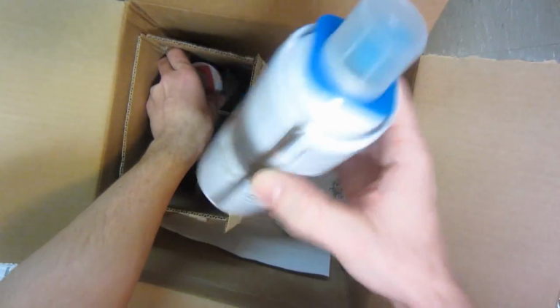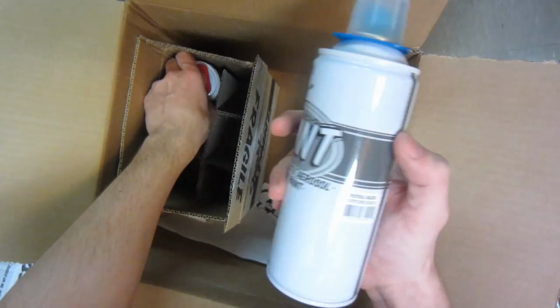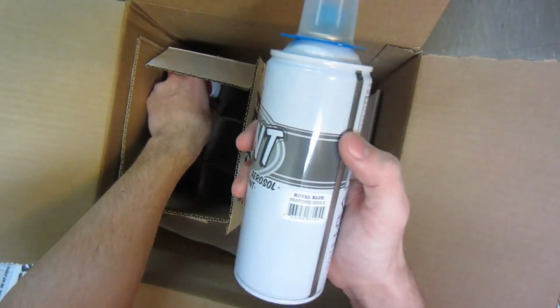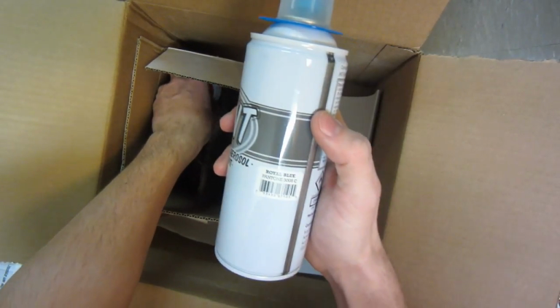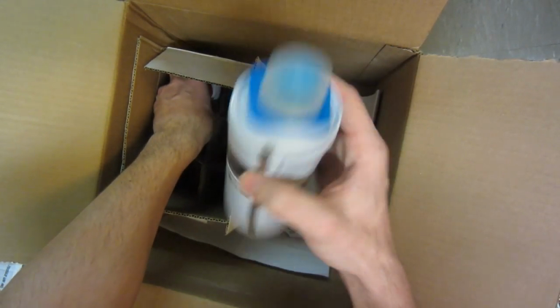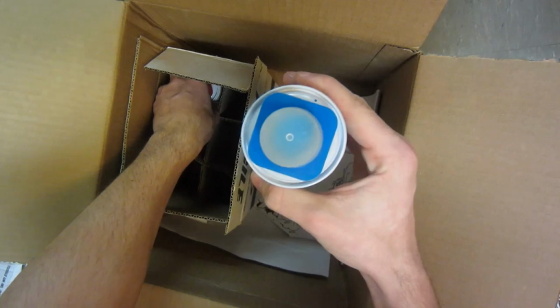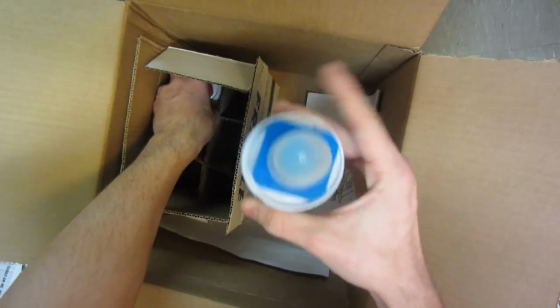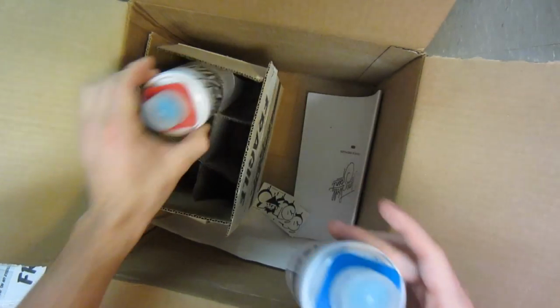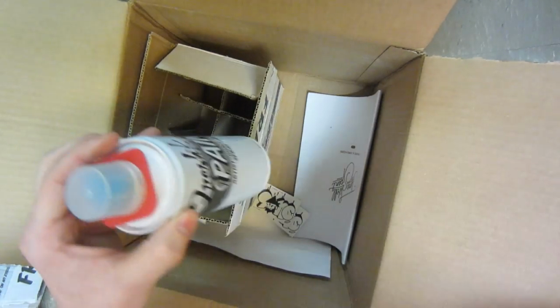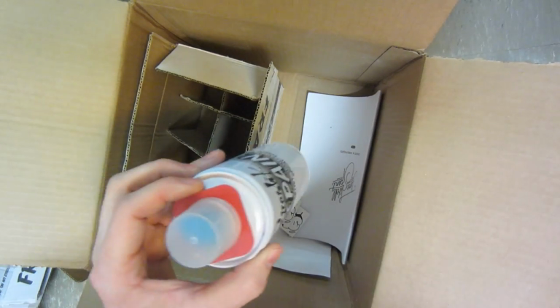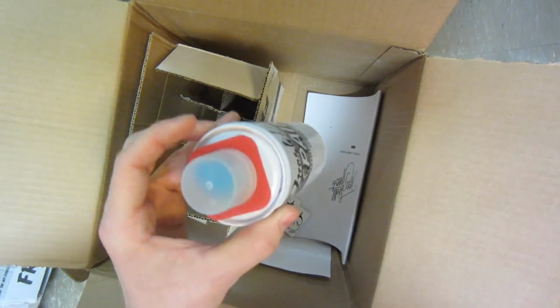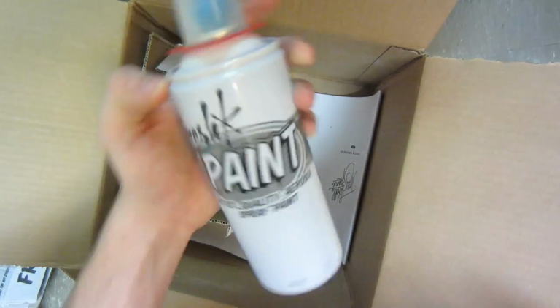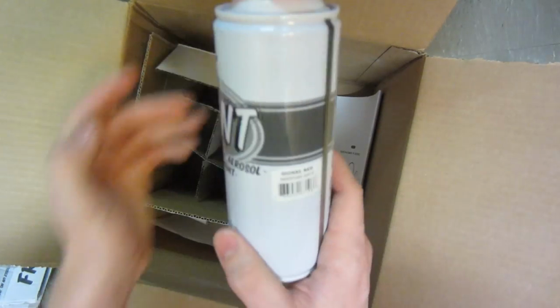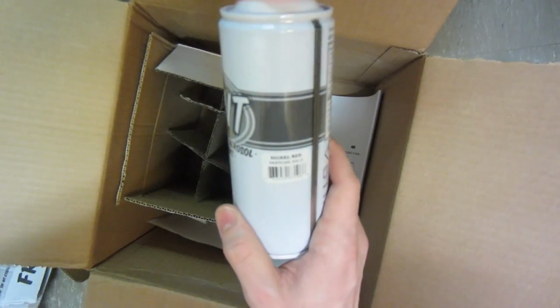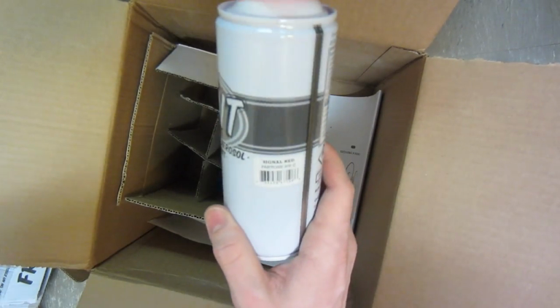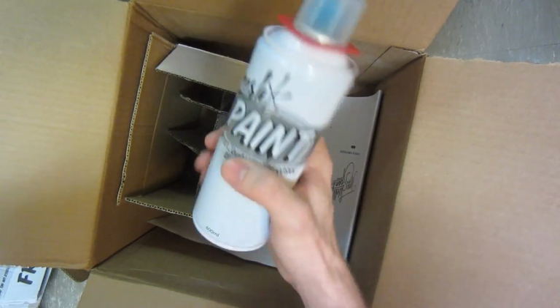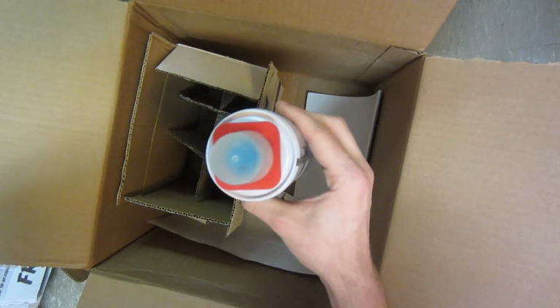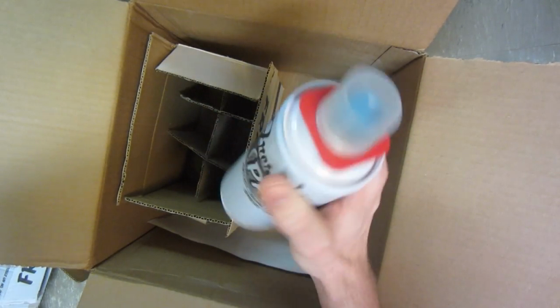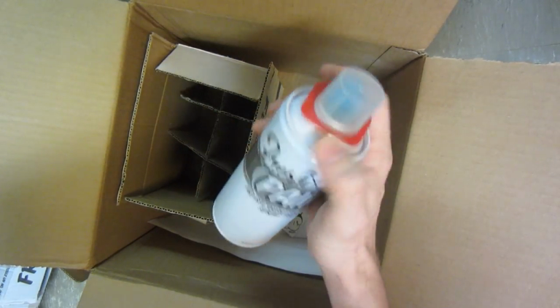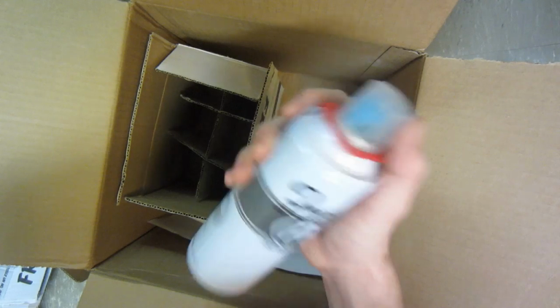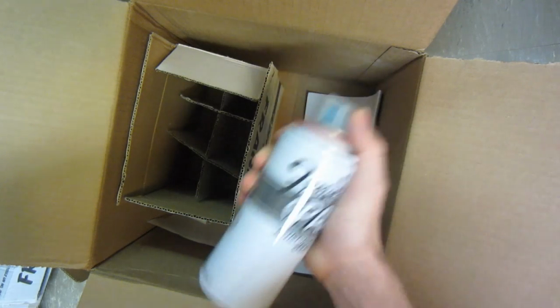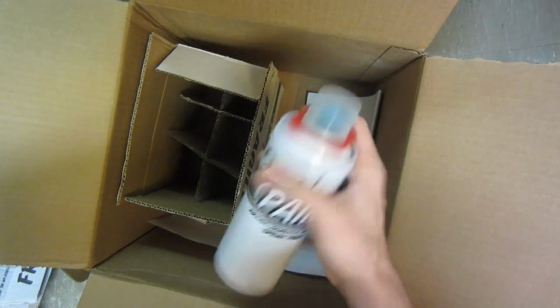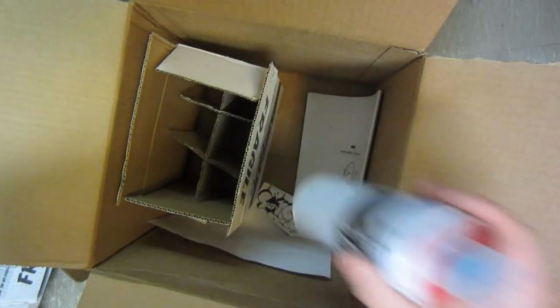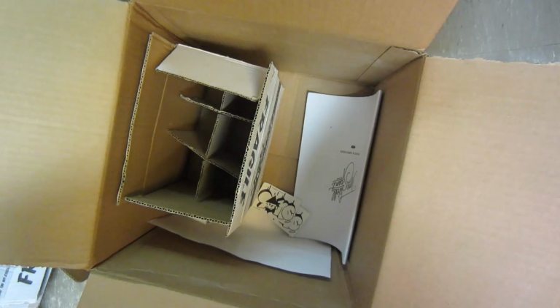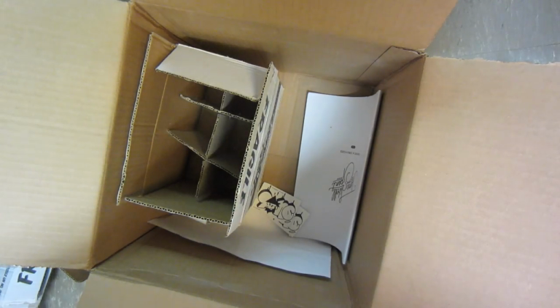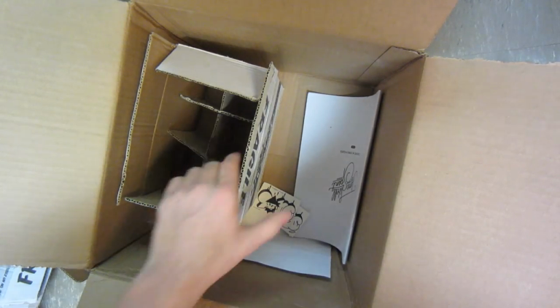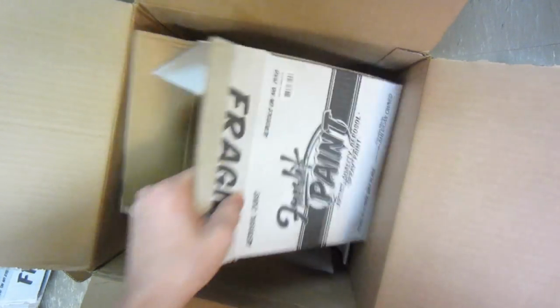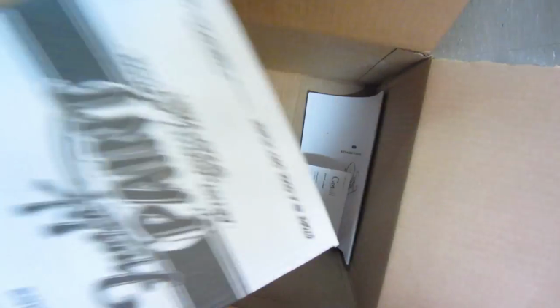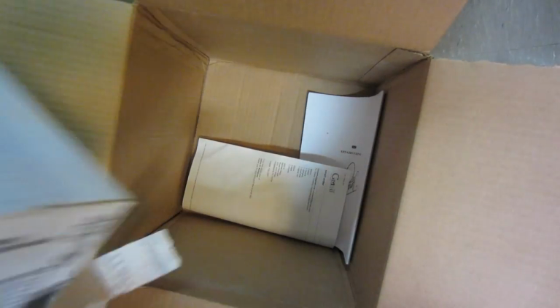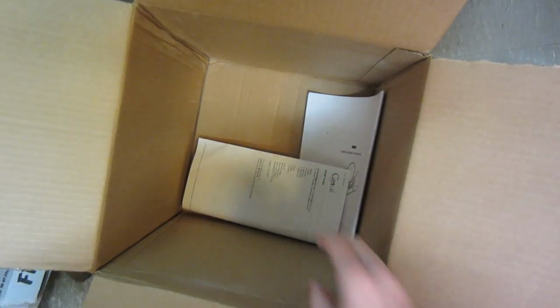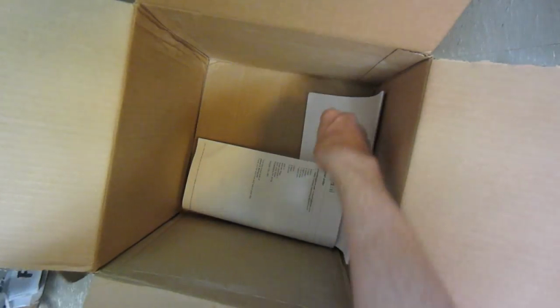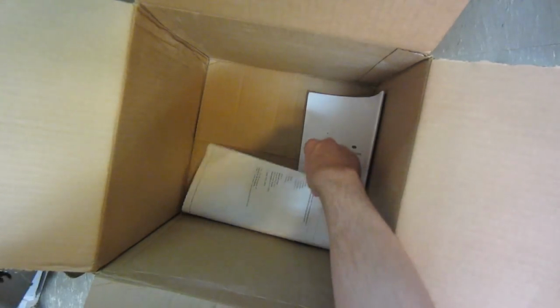And then we got a royal blue — I've used this one in the past, I really like that one. And then a signal red, also used this one in the past. Smells great, smells just like fresh paint should — gotta love that.